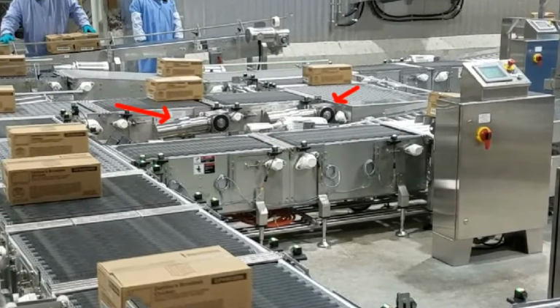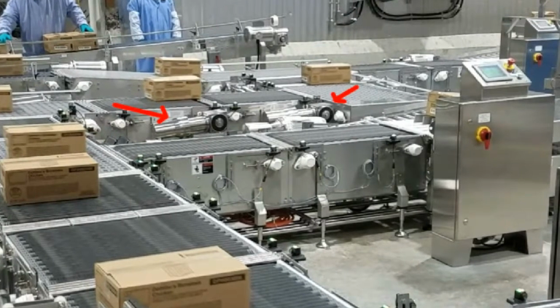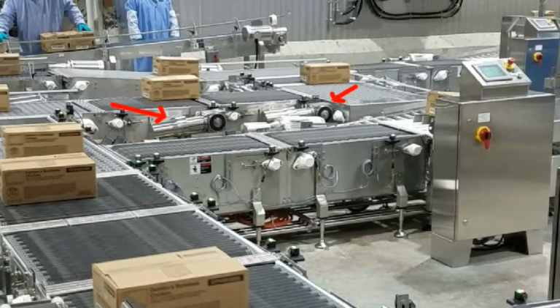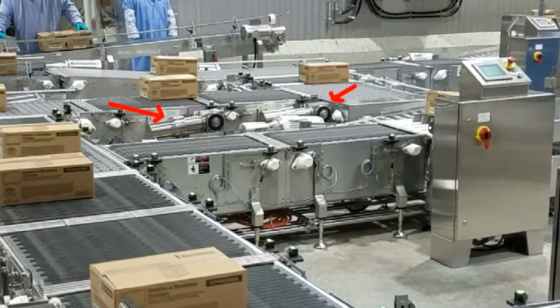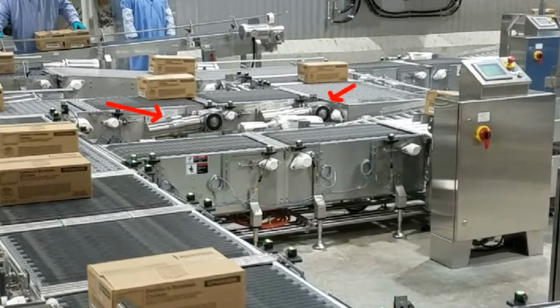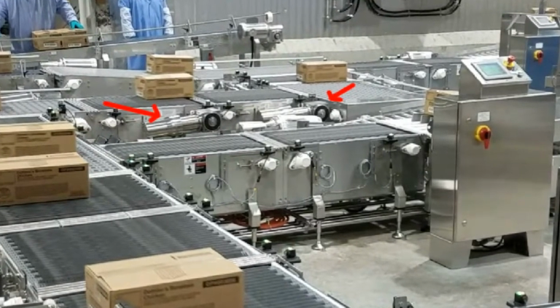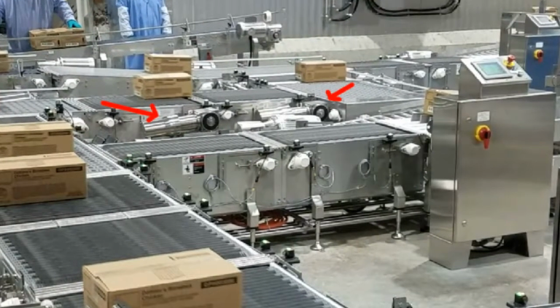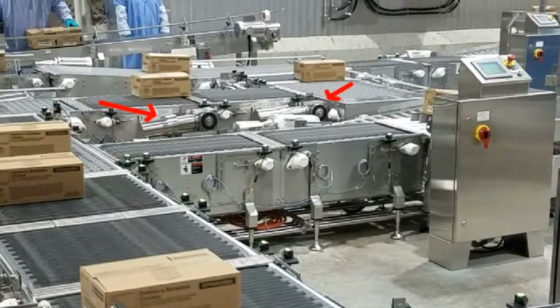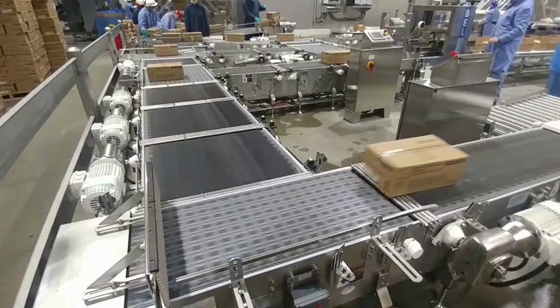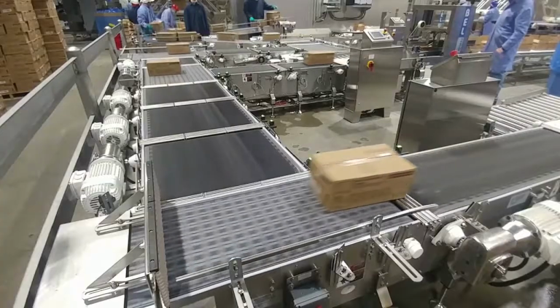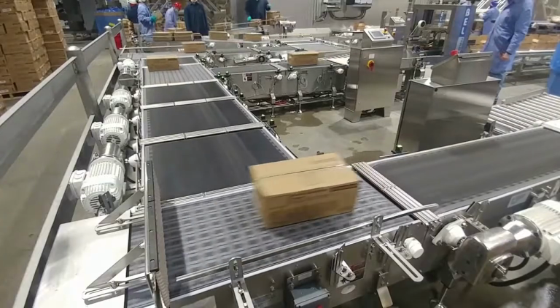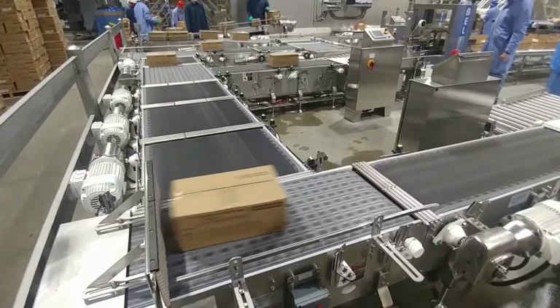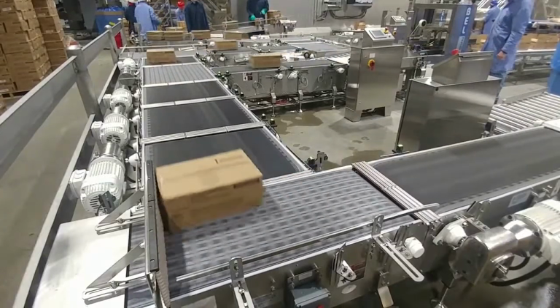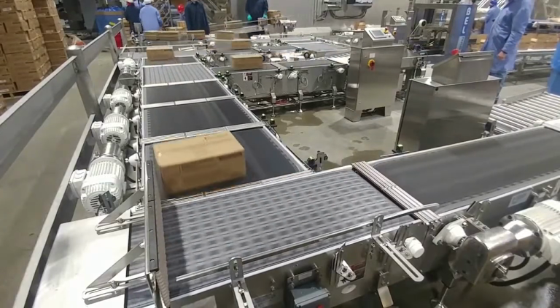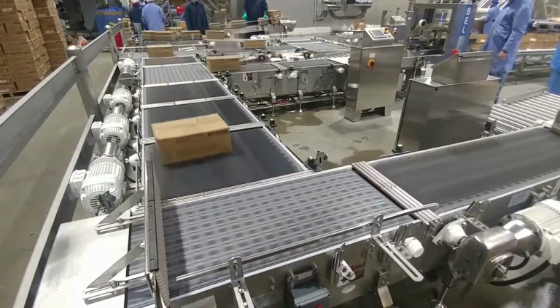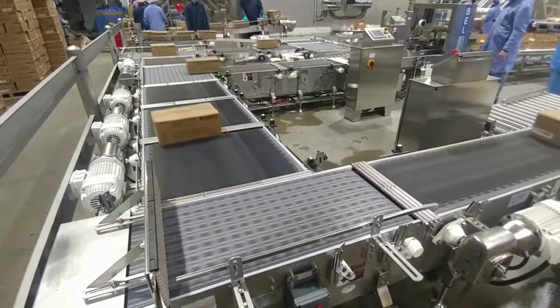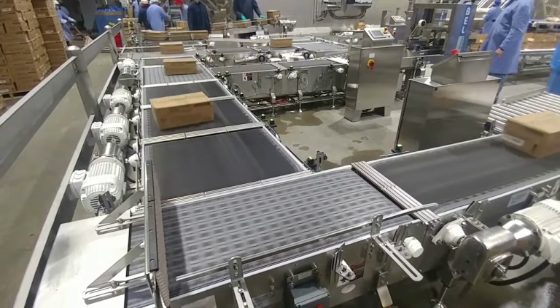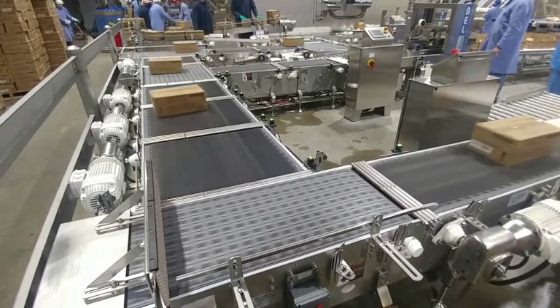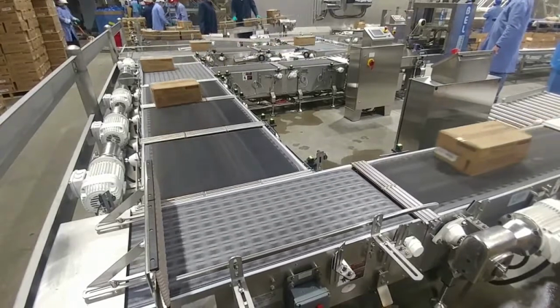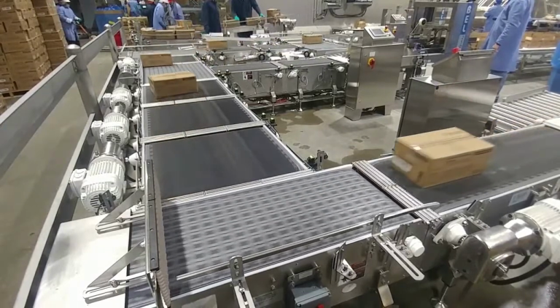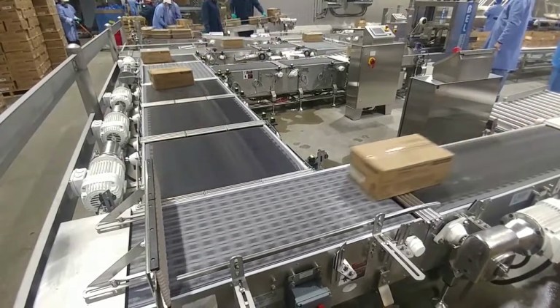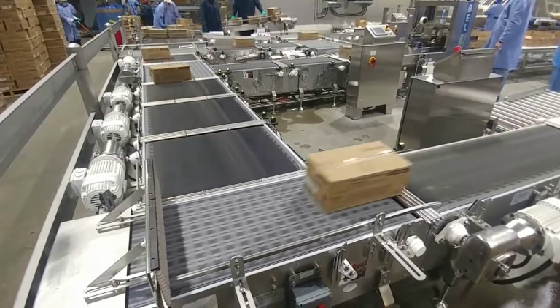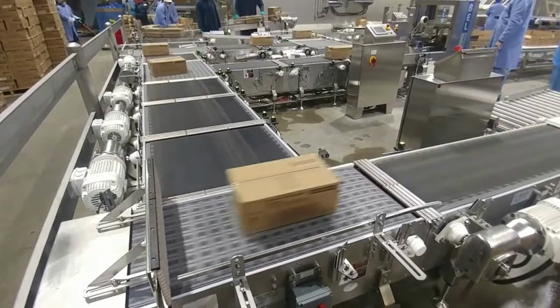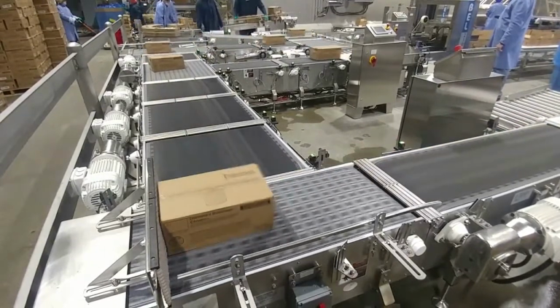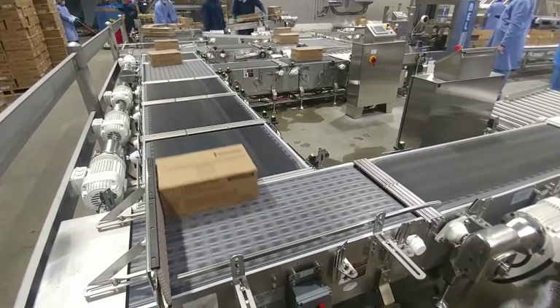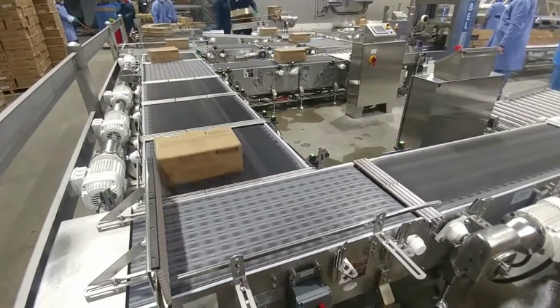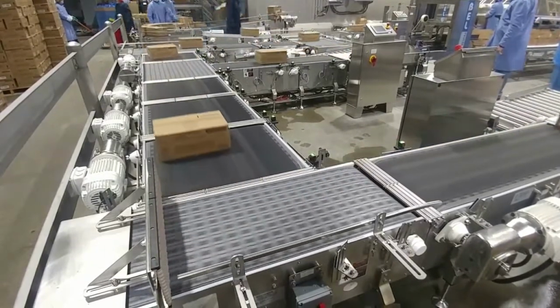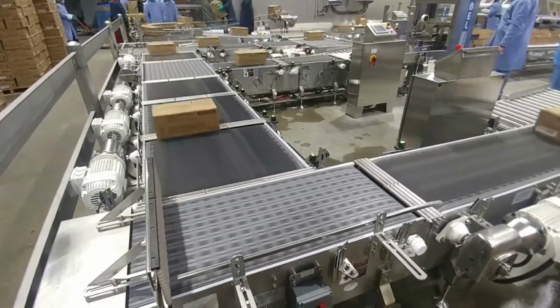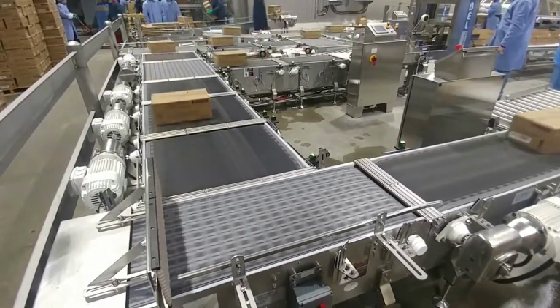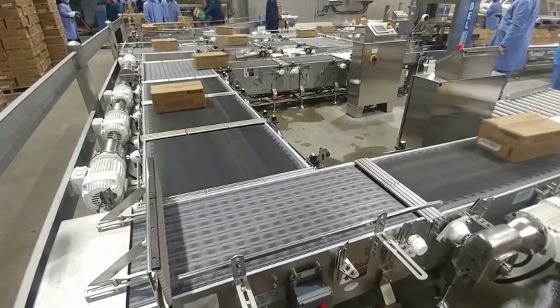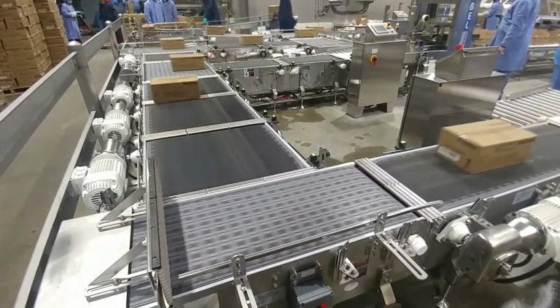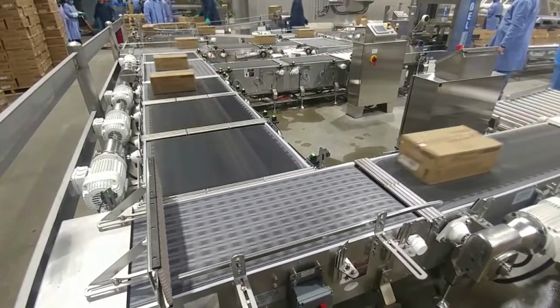Among the system's 30 drives are five servos and six brake motors to accomplish the merge requirements, as the additional drives deliver empty cases and bagged product to the system.